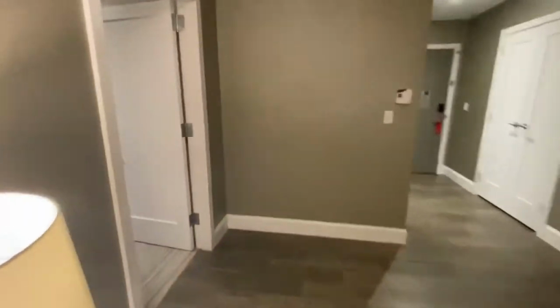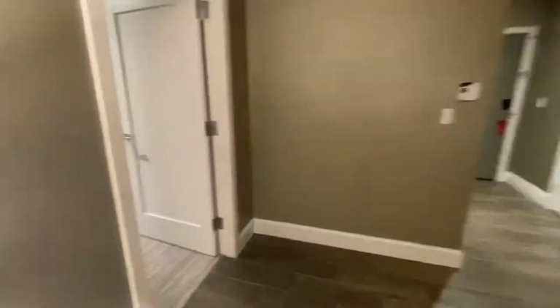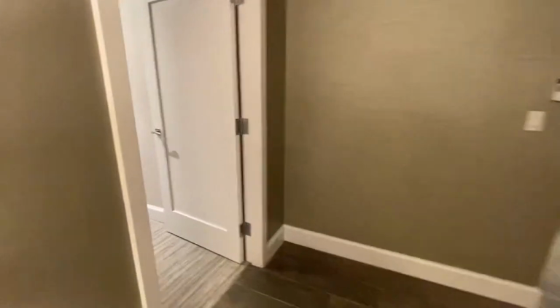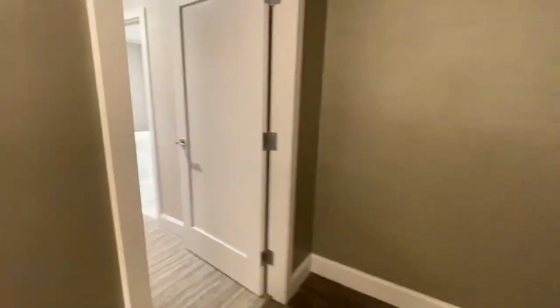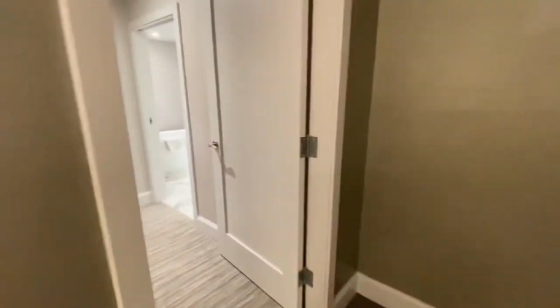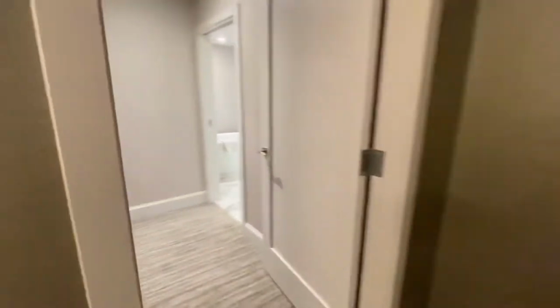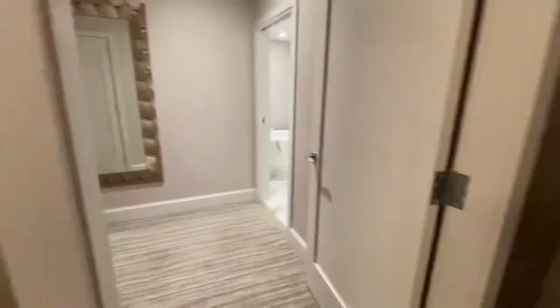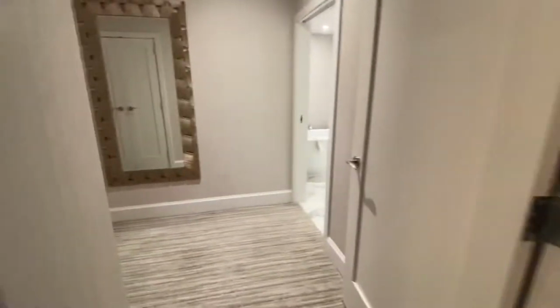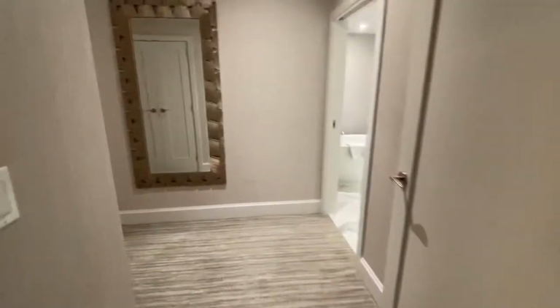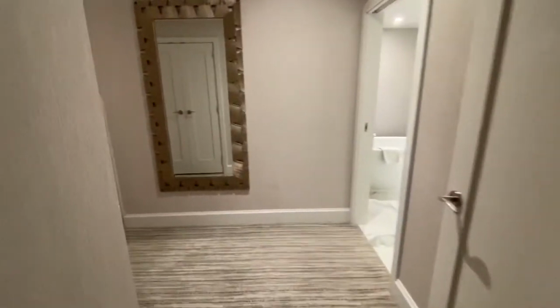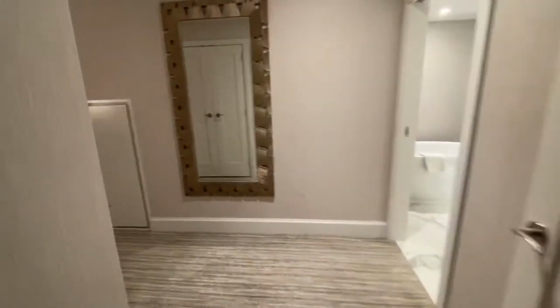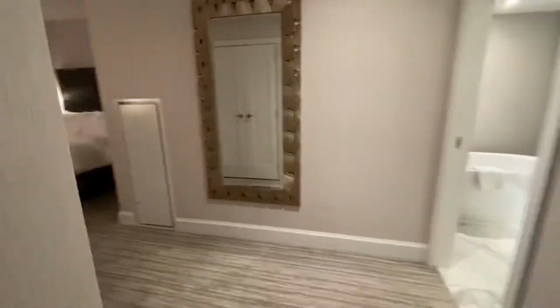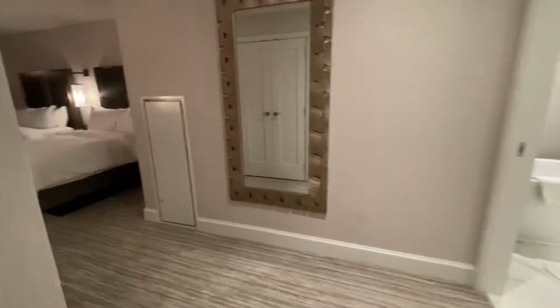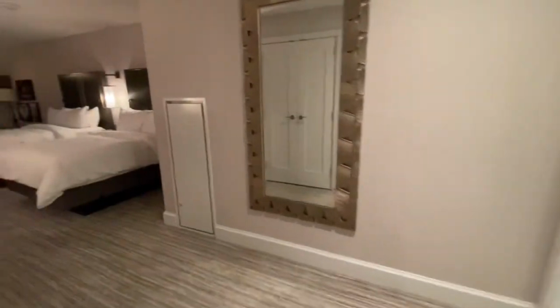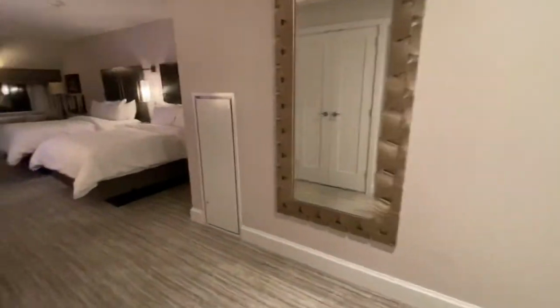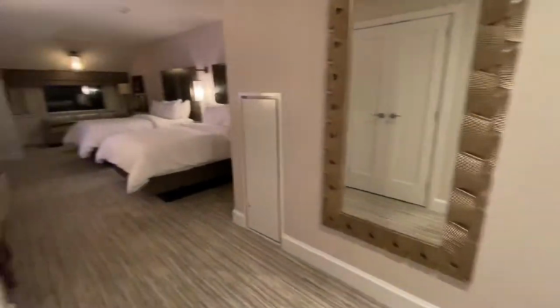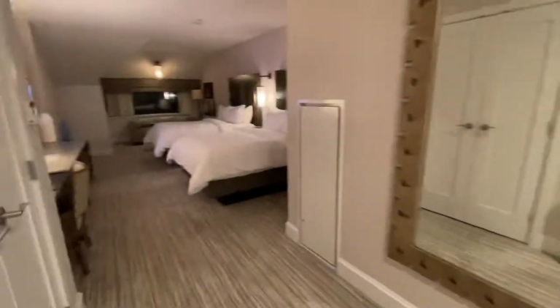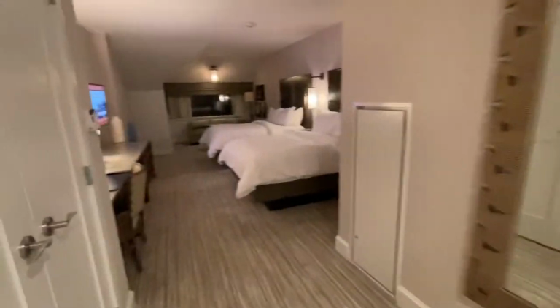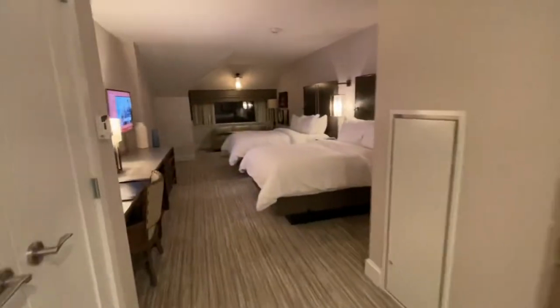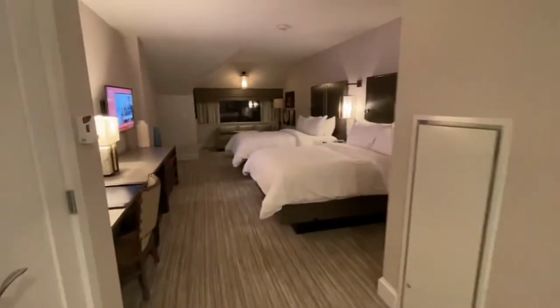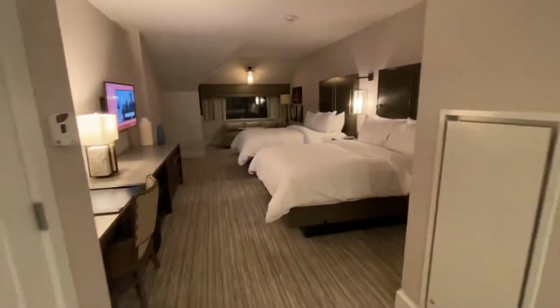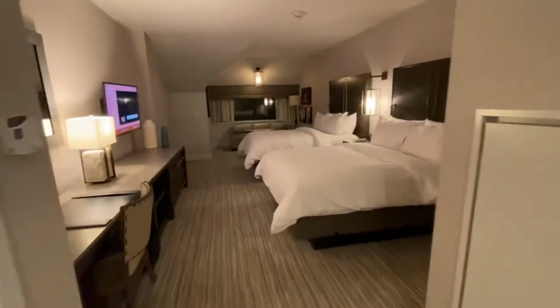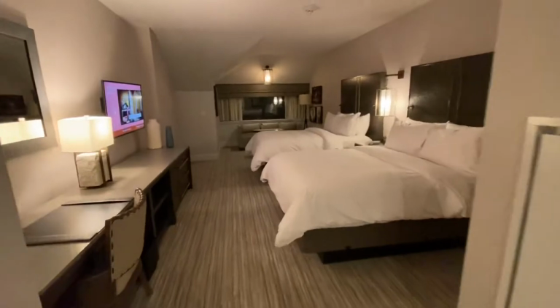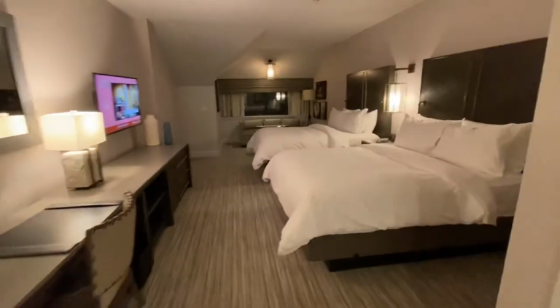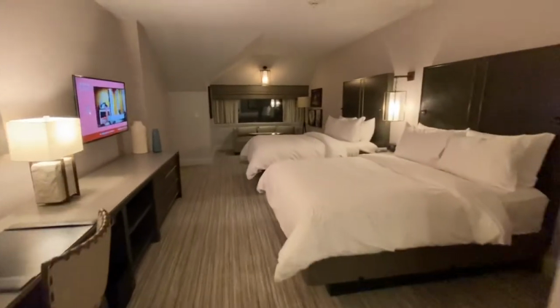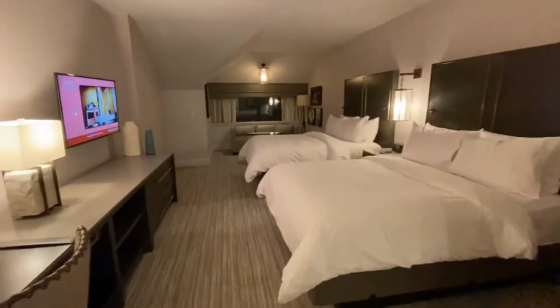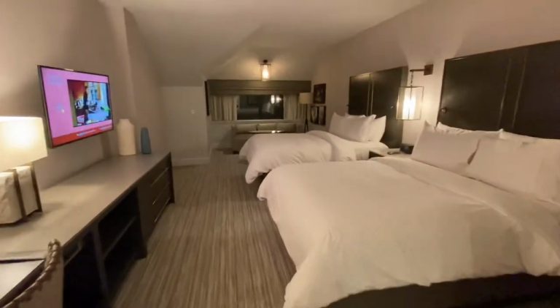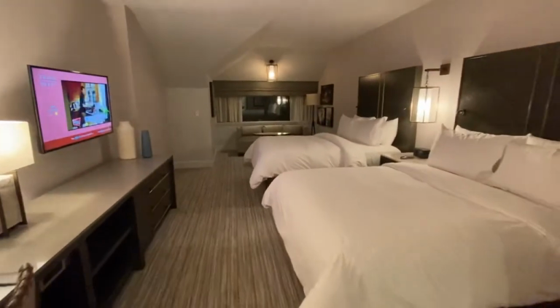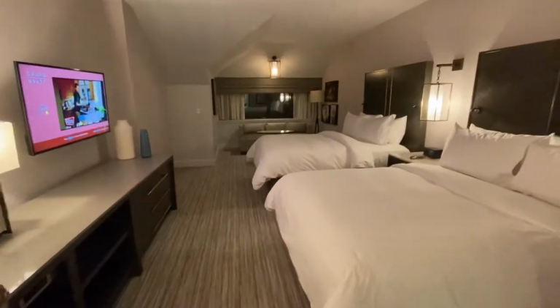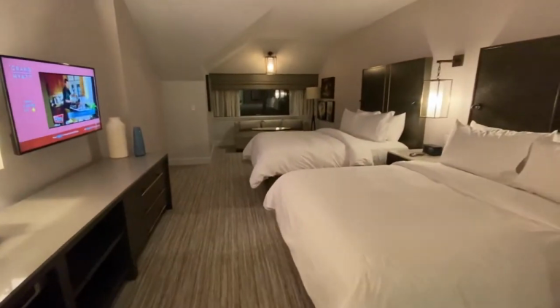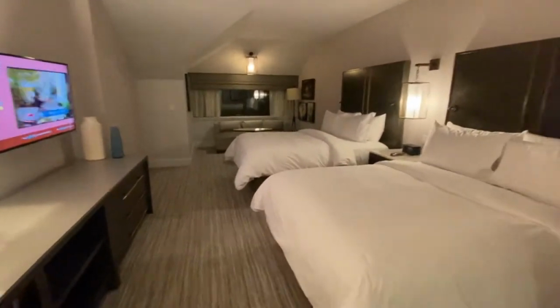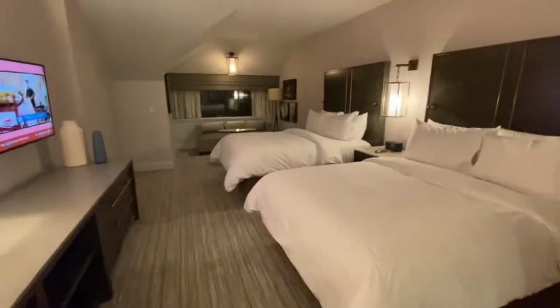Come in here. This bedroom is huge, super deep. Two clean beds.